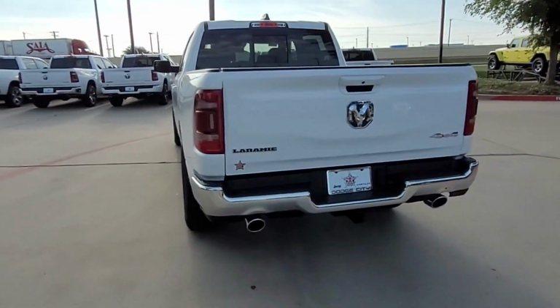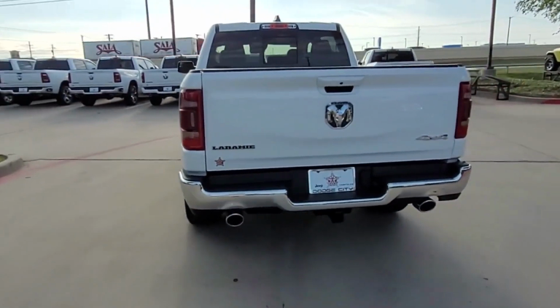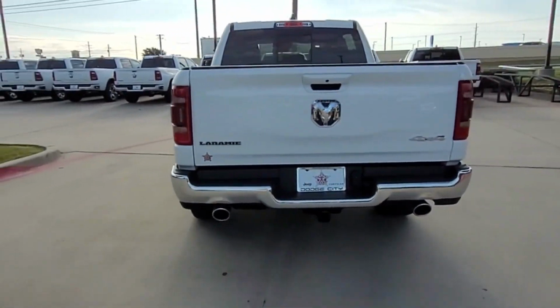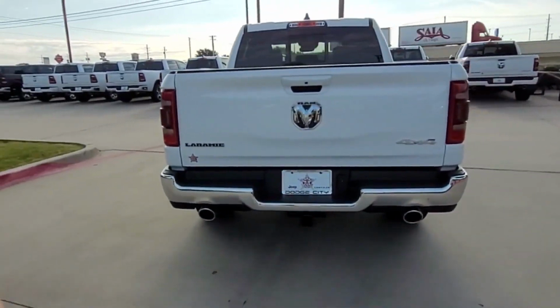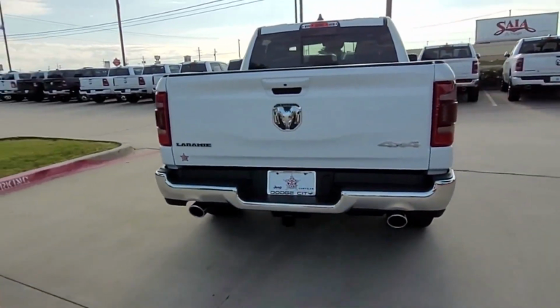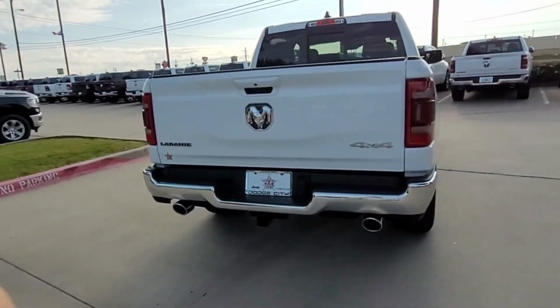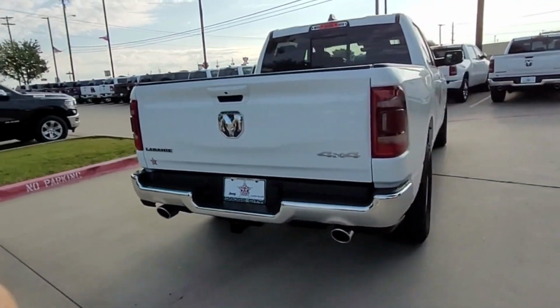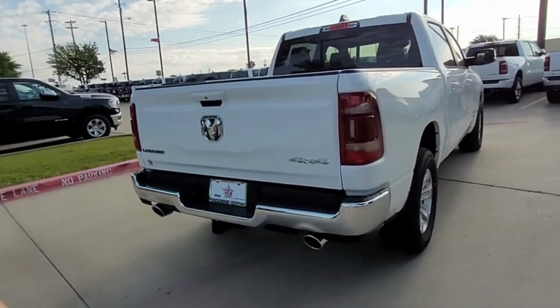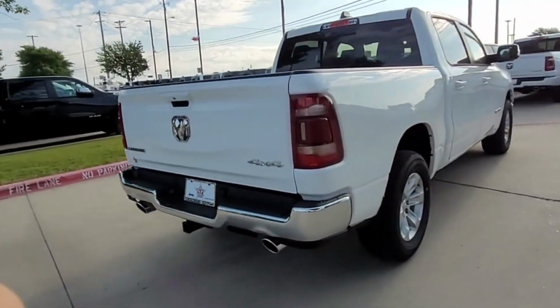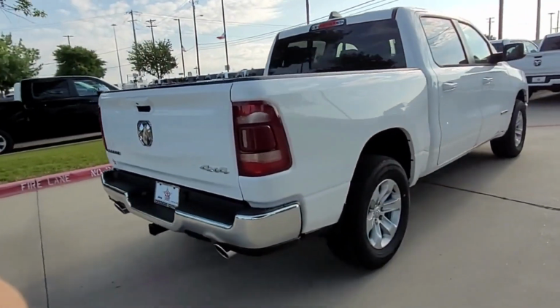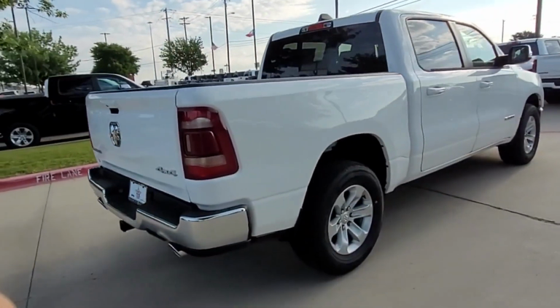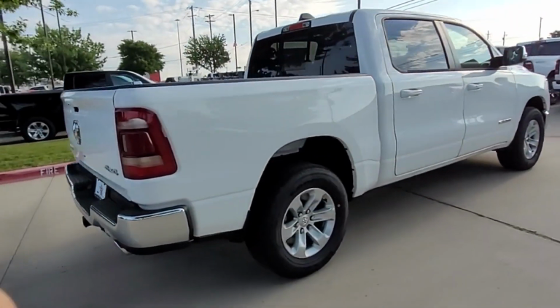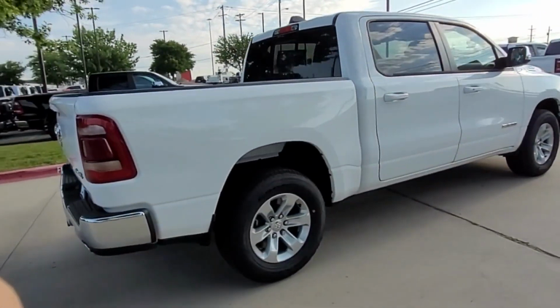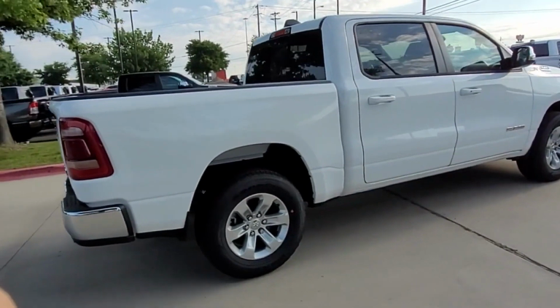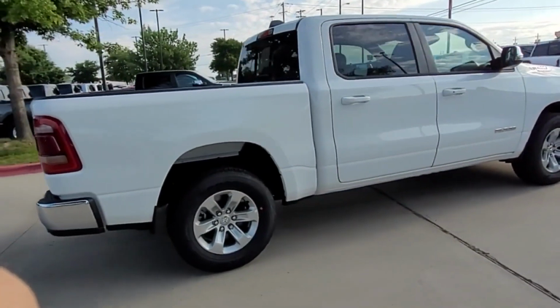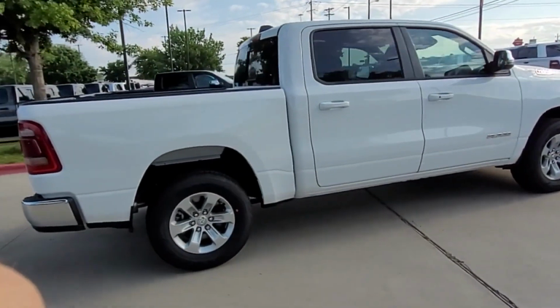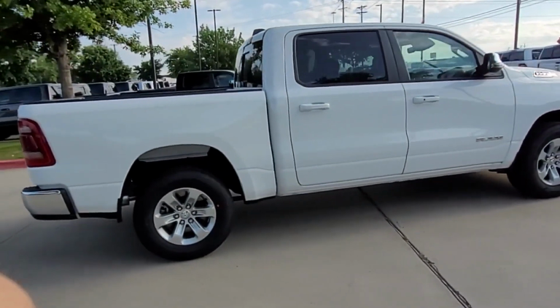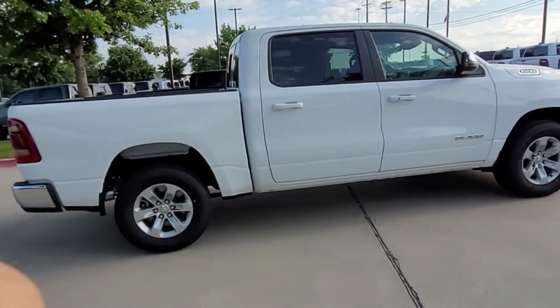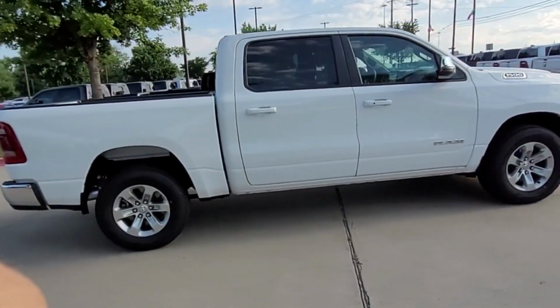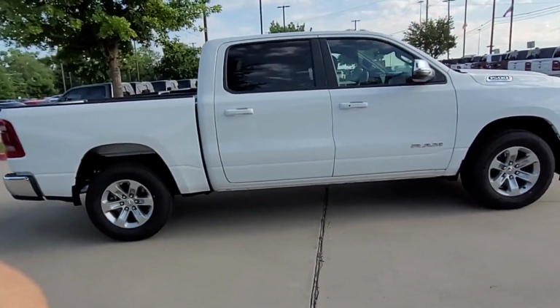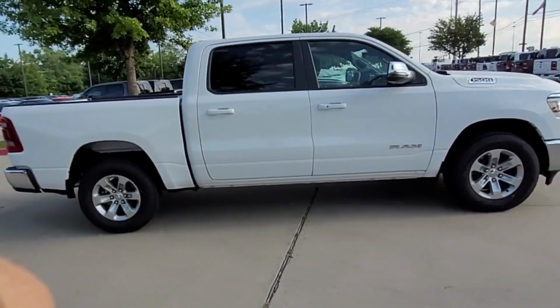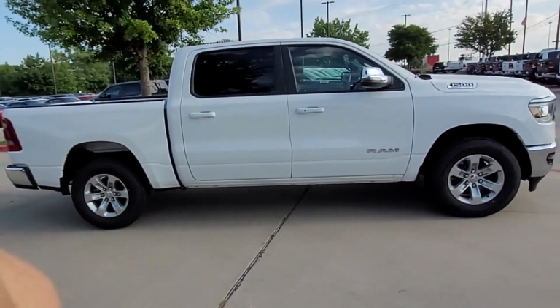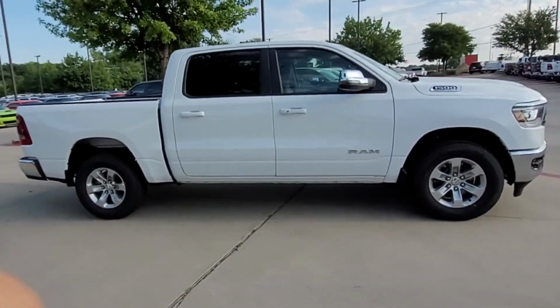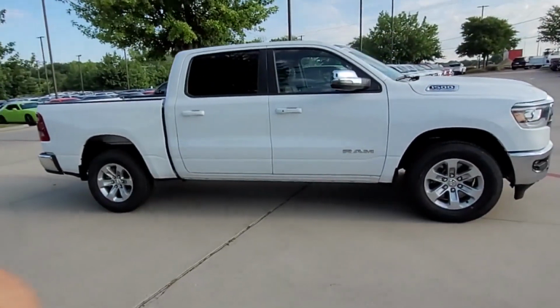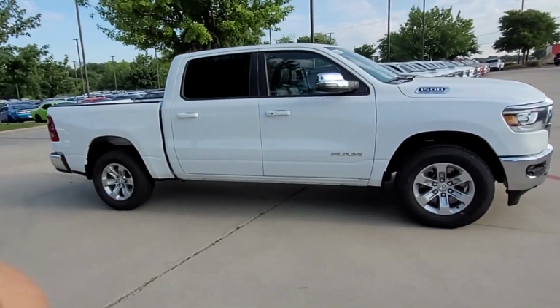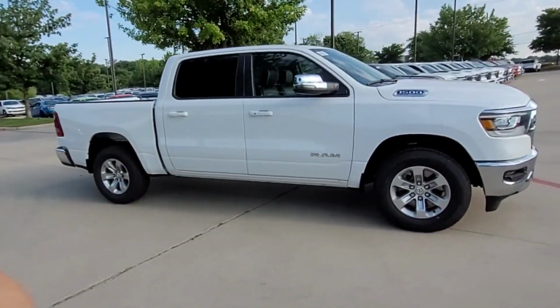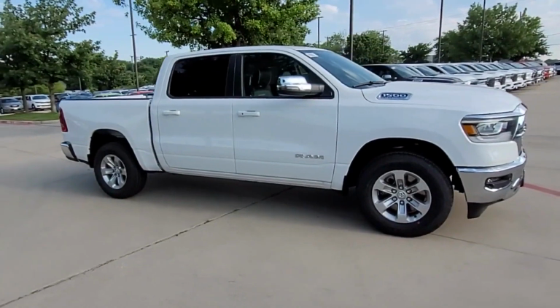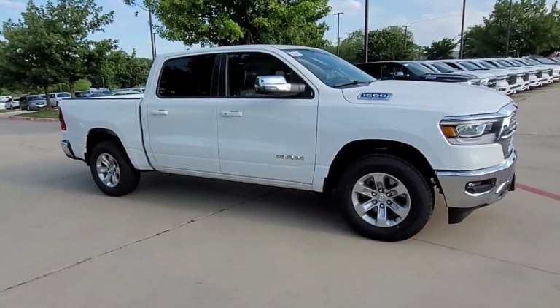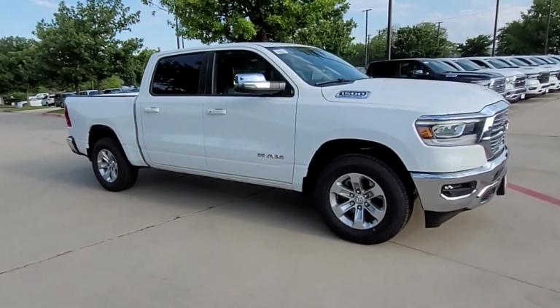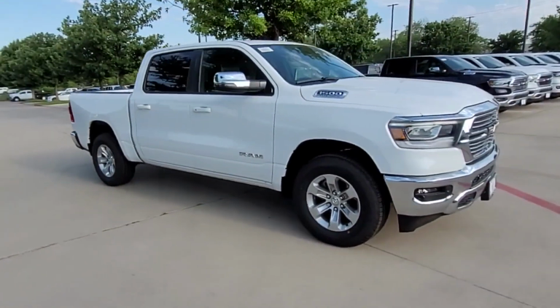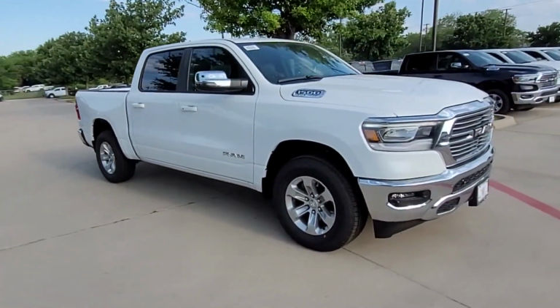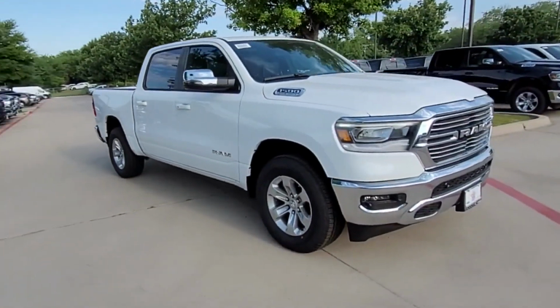Power driver seat, power passenger seat, Bluetooth, brake assist, adjustable pedals, keyless entry, steering wheel audio controls, auto dimming rear view mirror, and aluminum wheels.